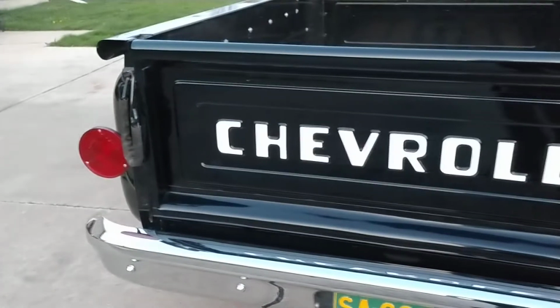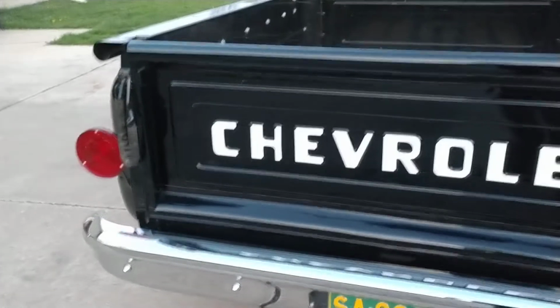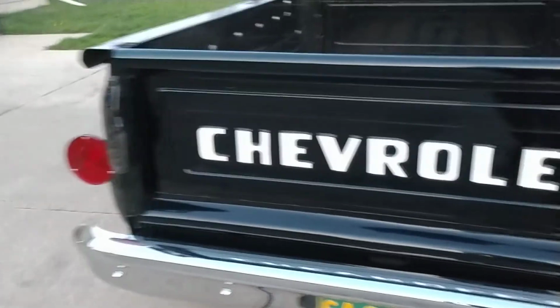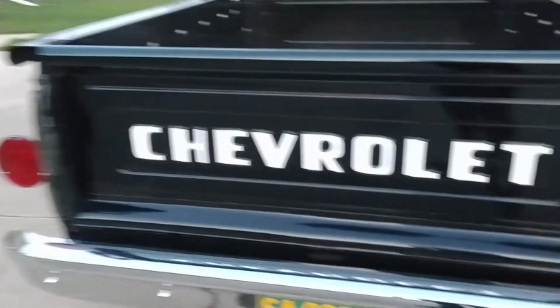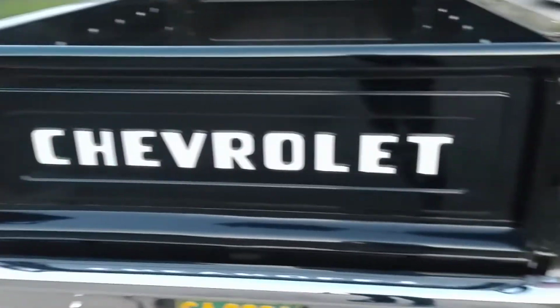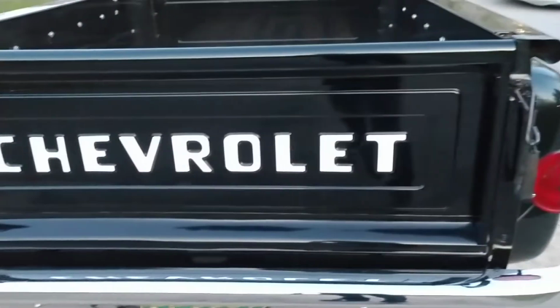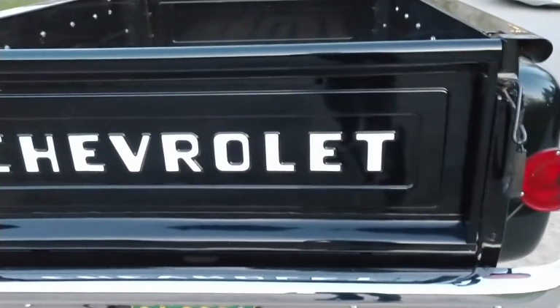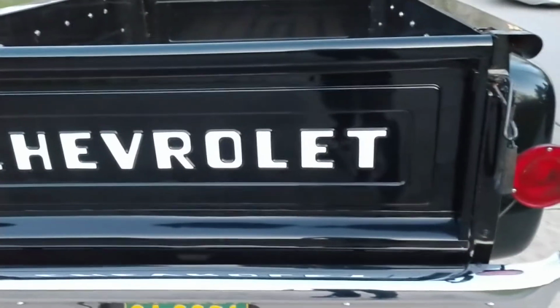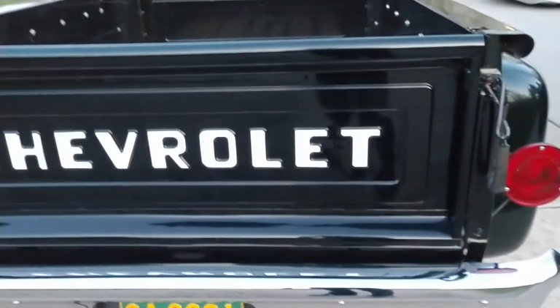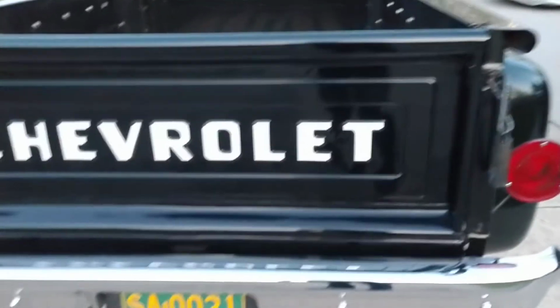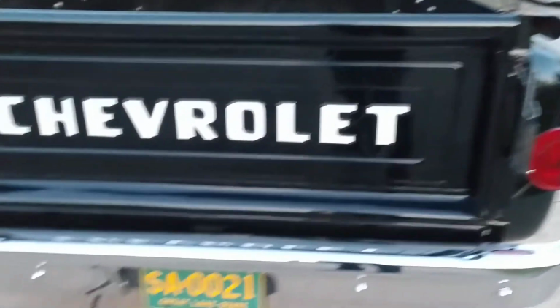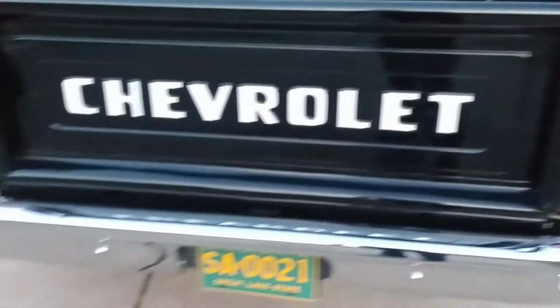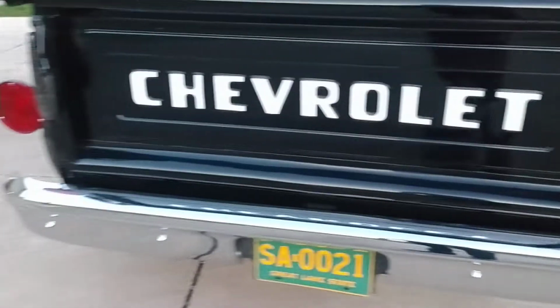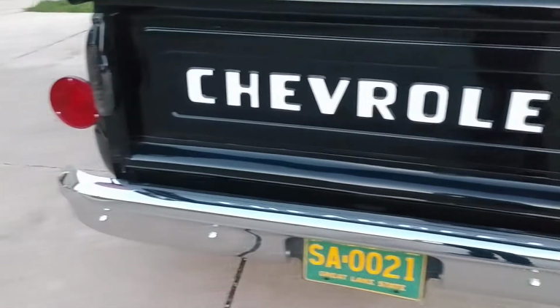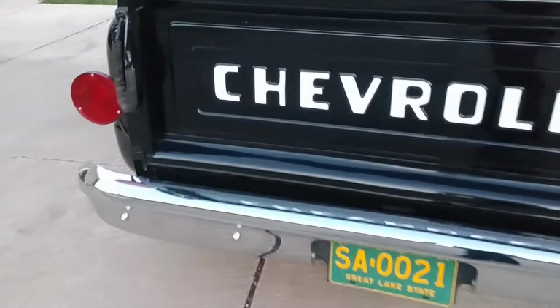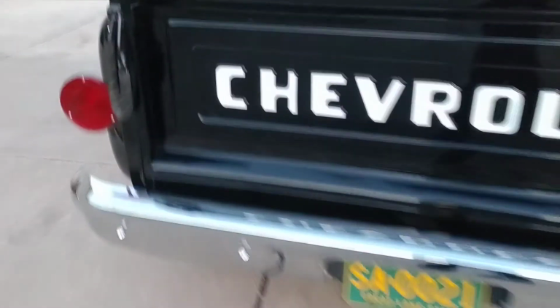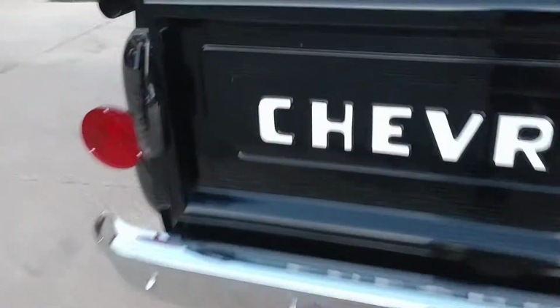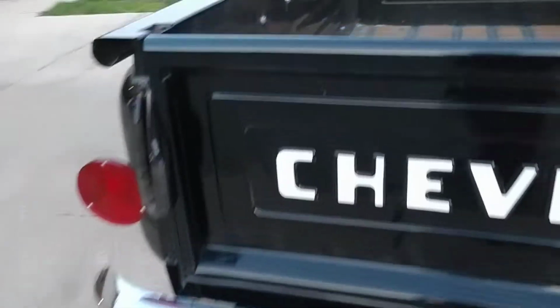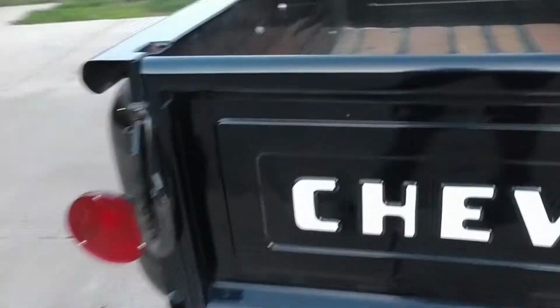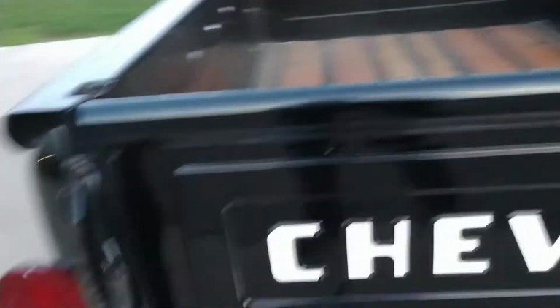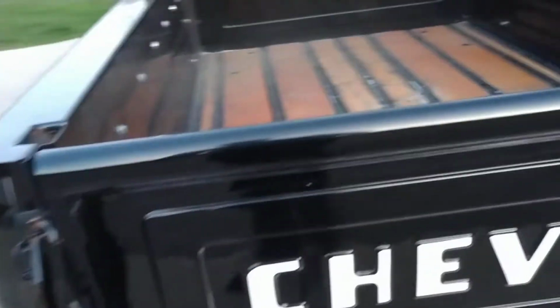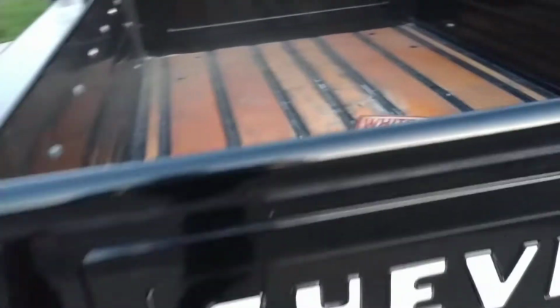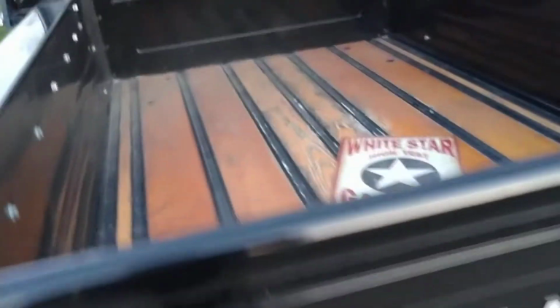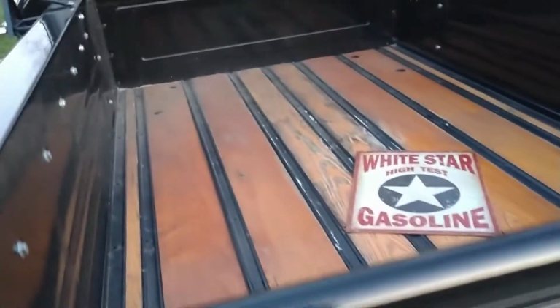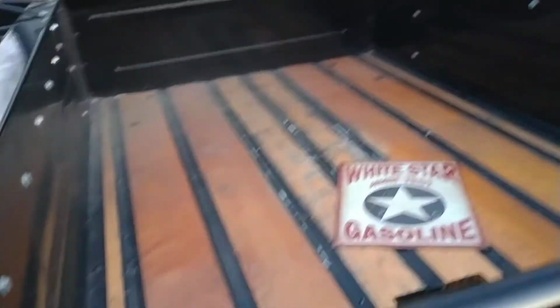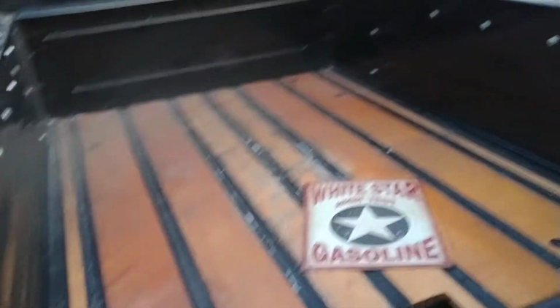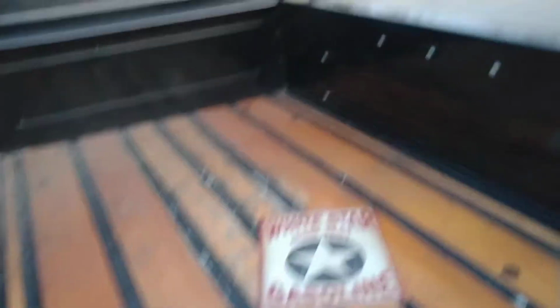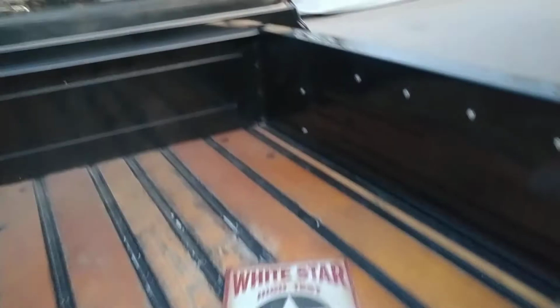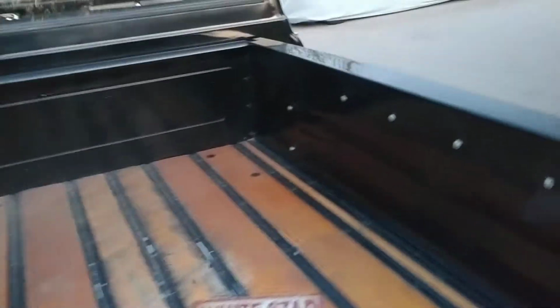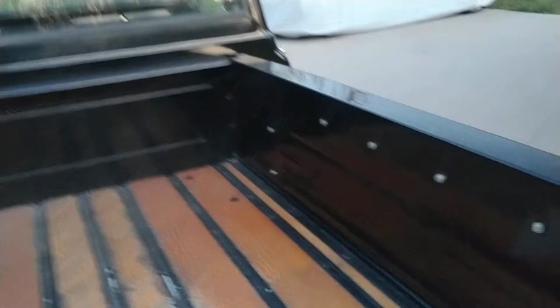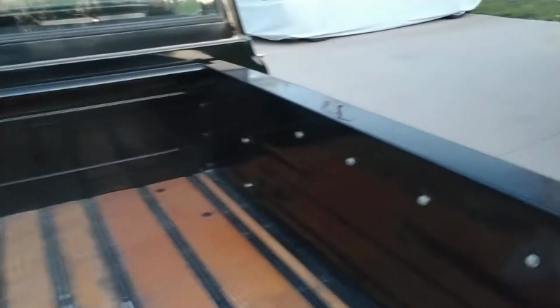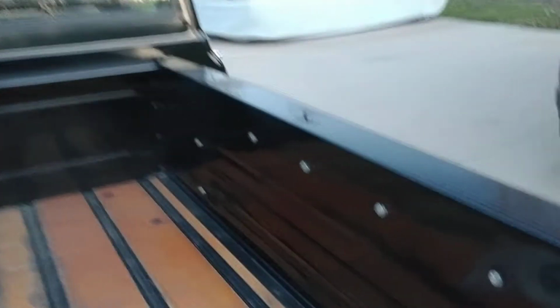Those are vinyl decals on the back. So if you don't like the white letters, you can take them off.